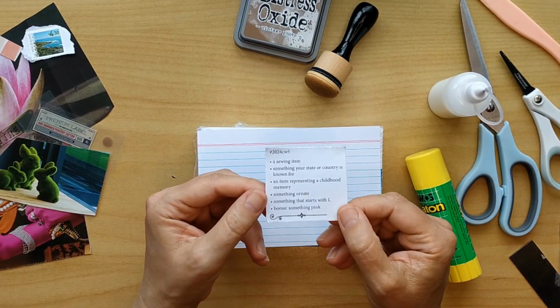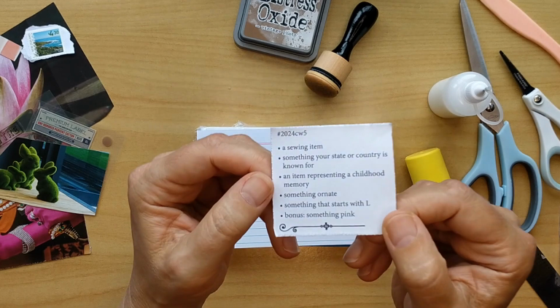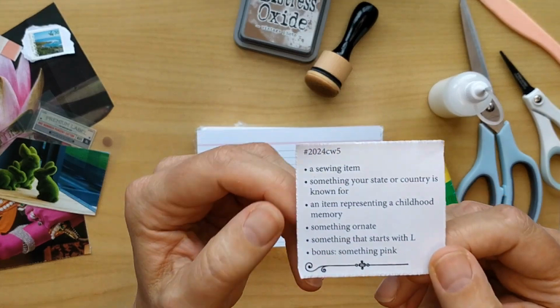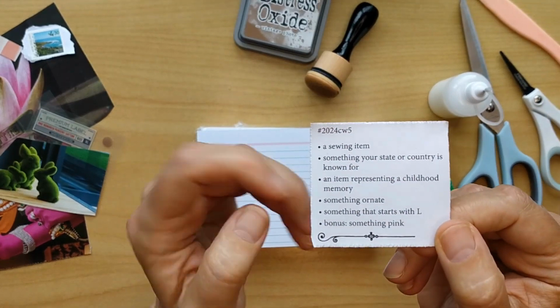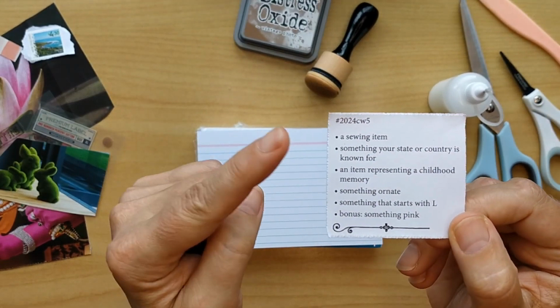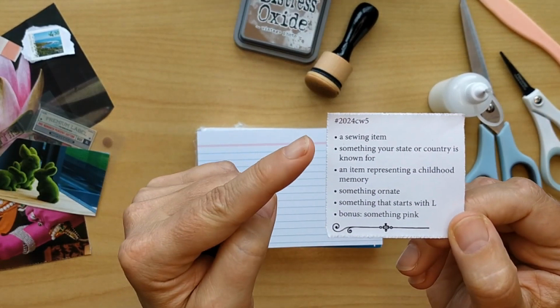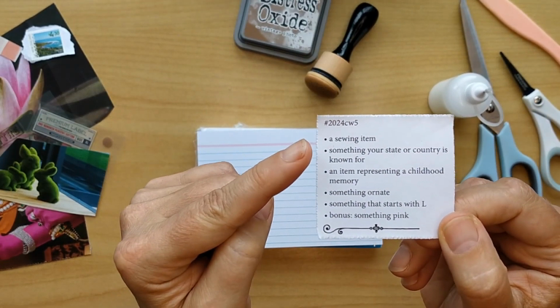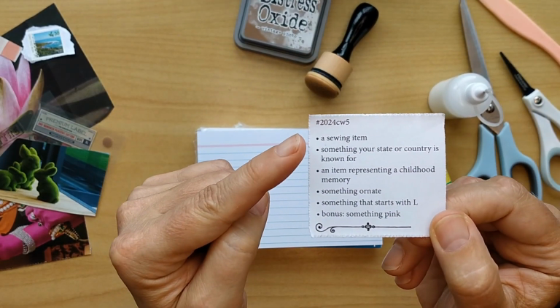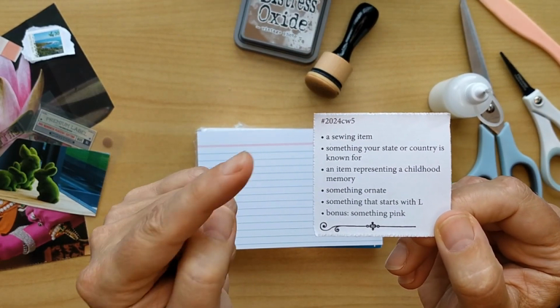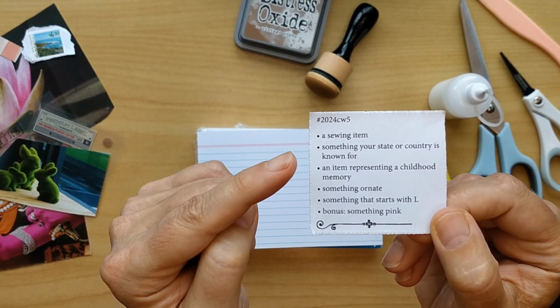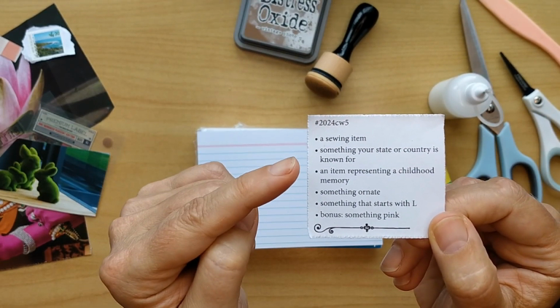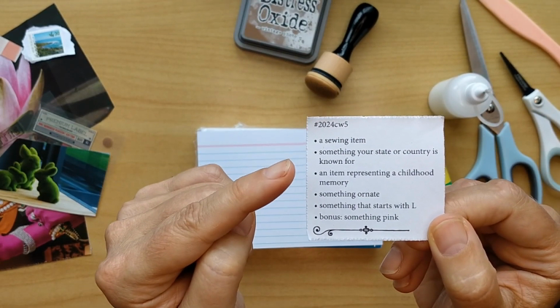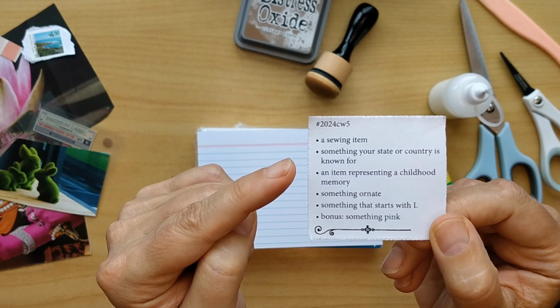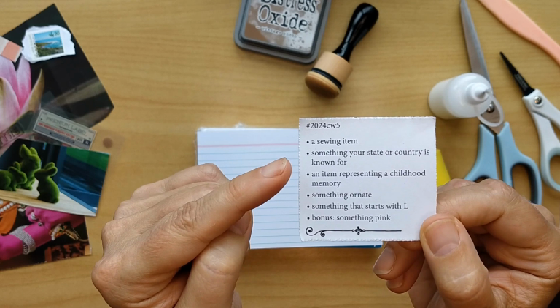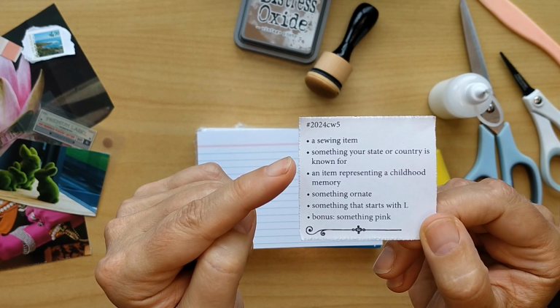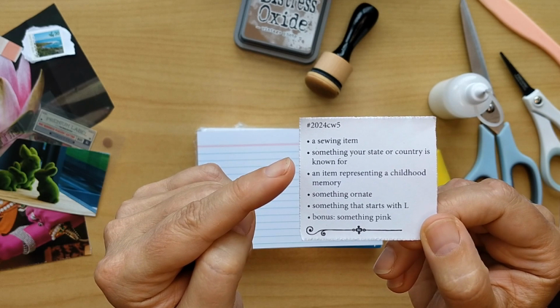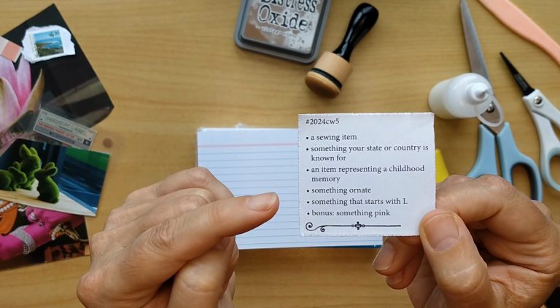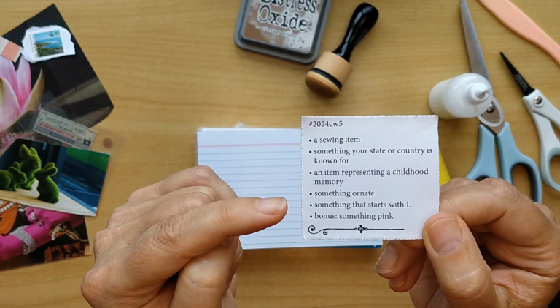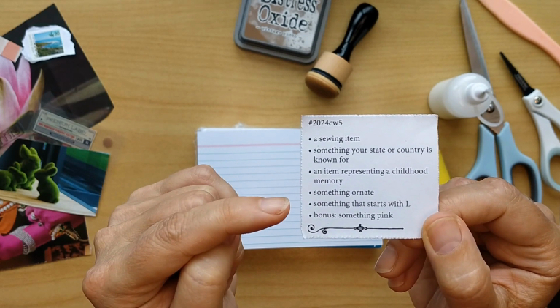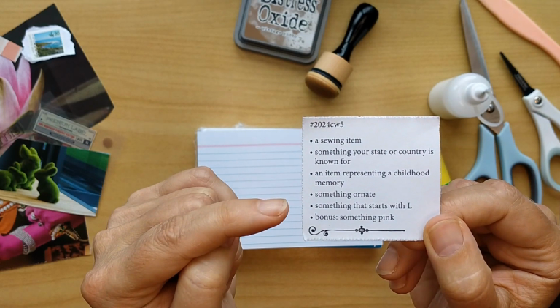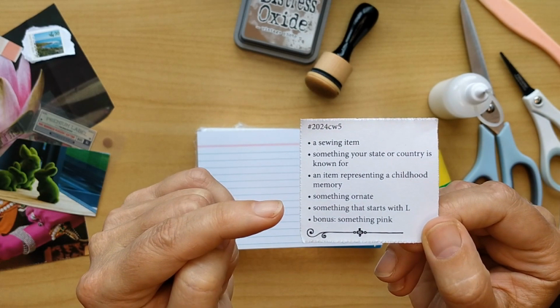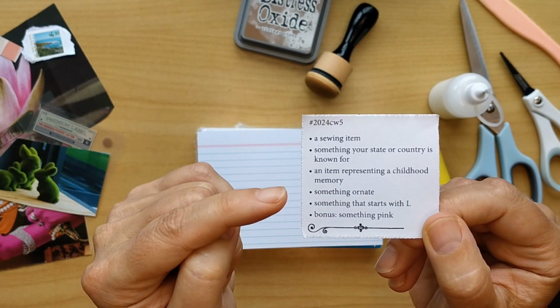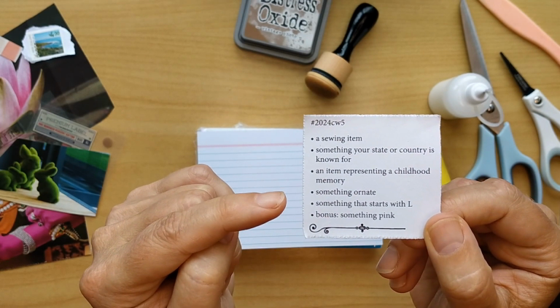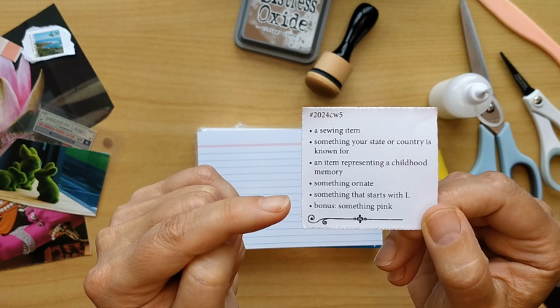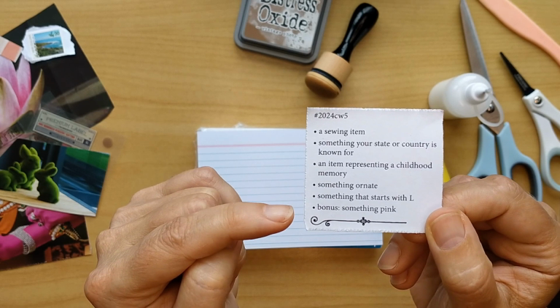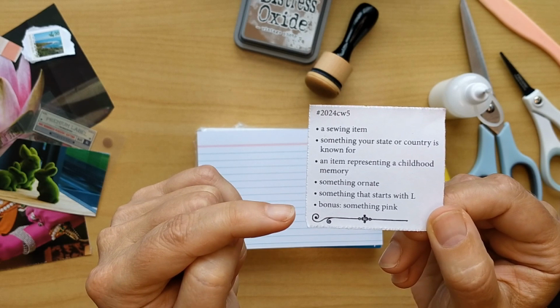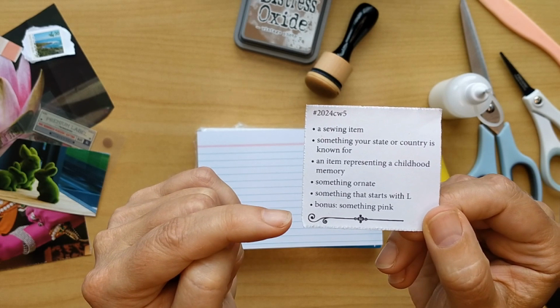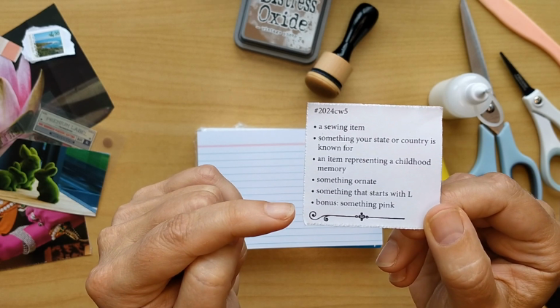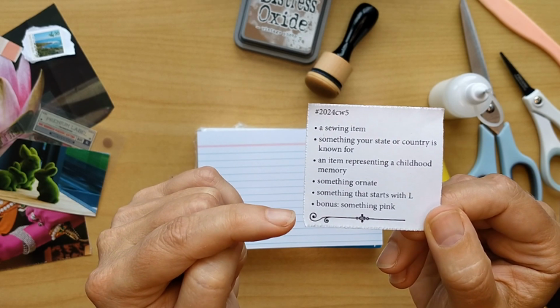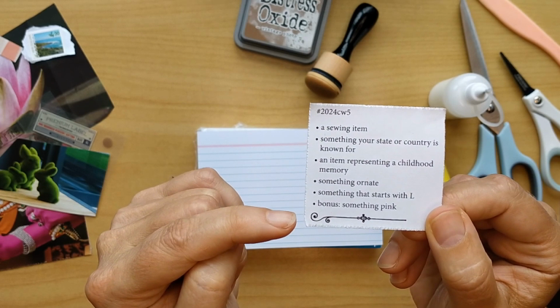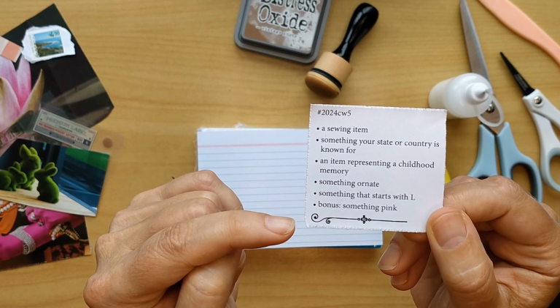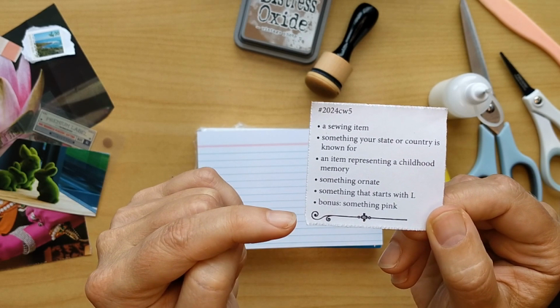First, it's a sewing item. Then something your state or country is known for, an item representing a childhood memory, something ornate, something that starts with L and, as a bonus, something pink.